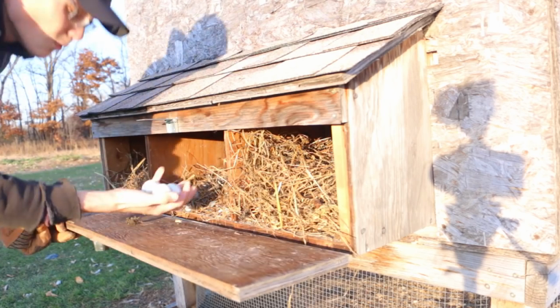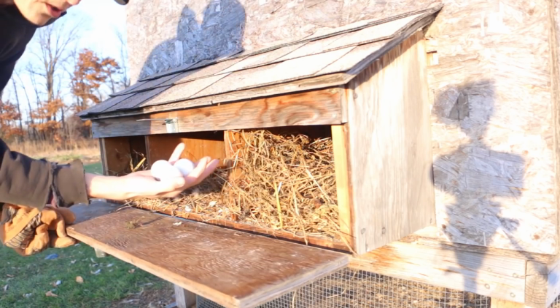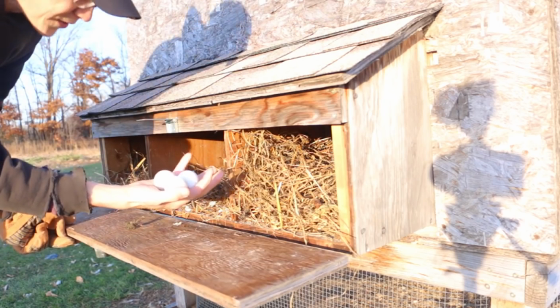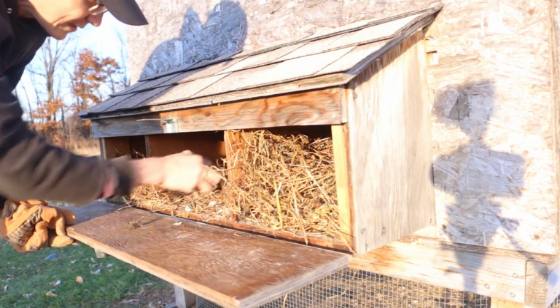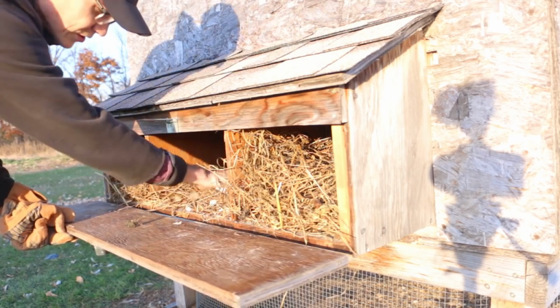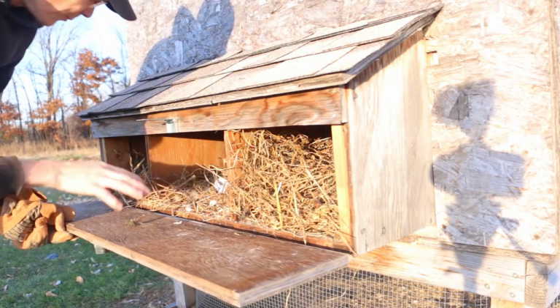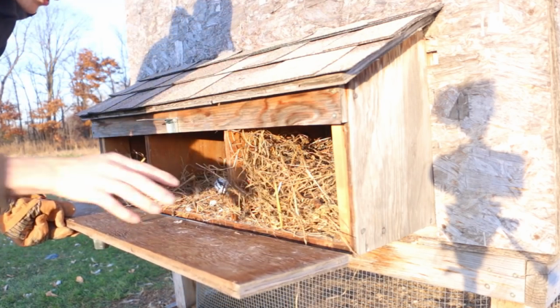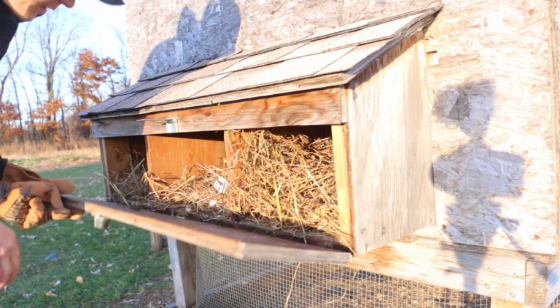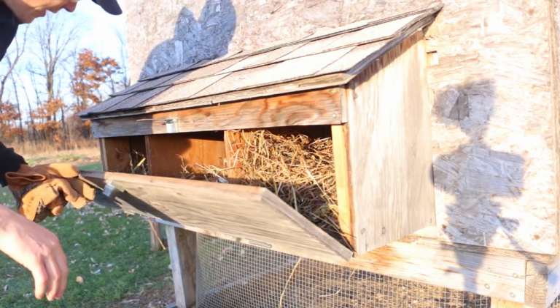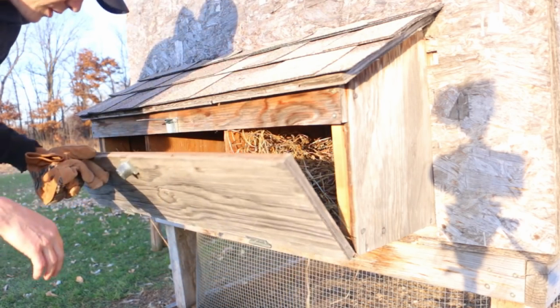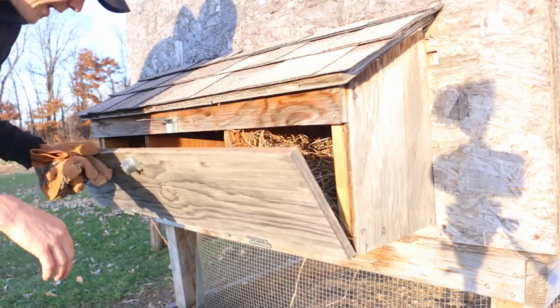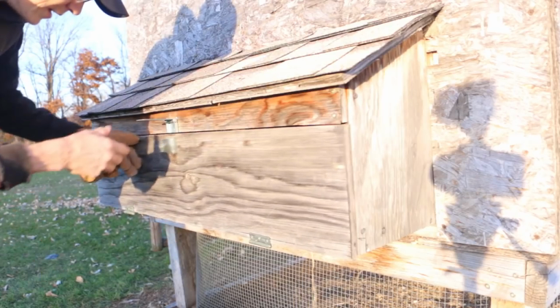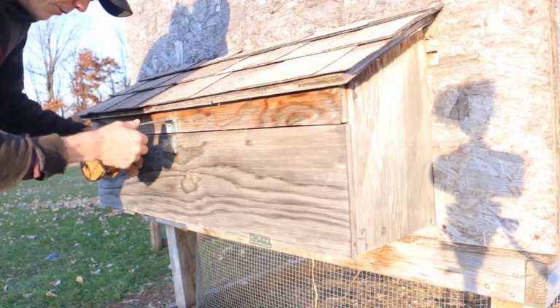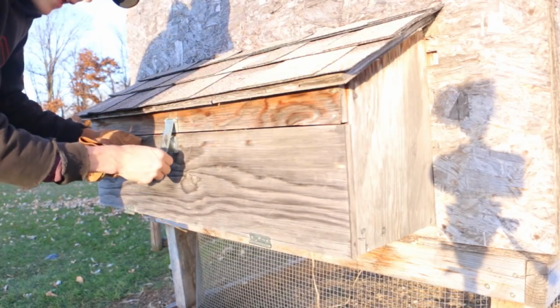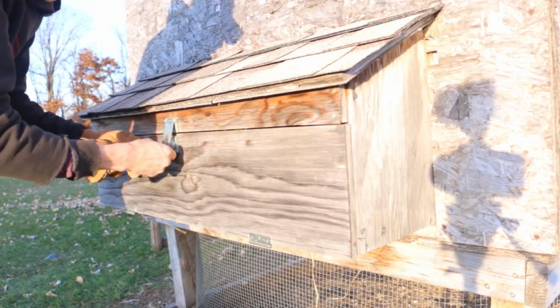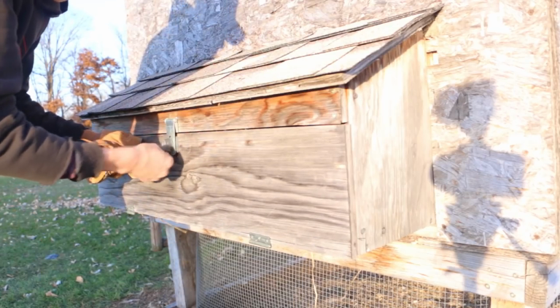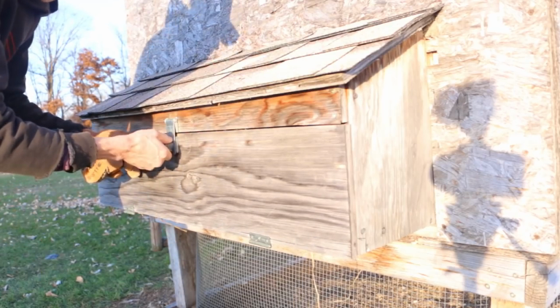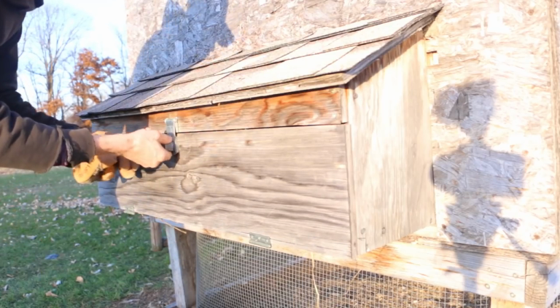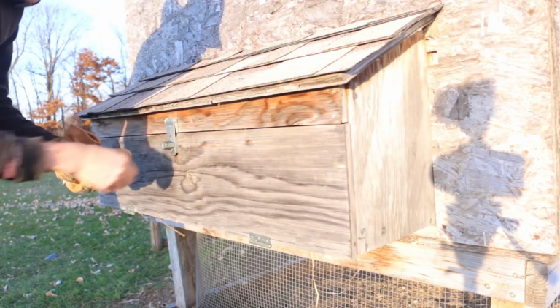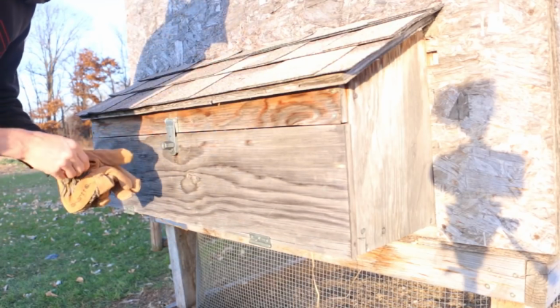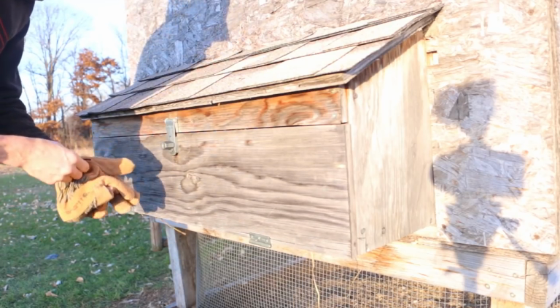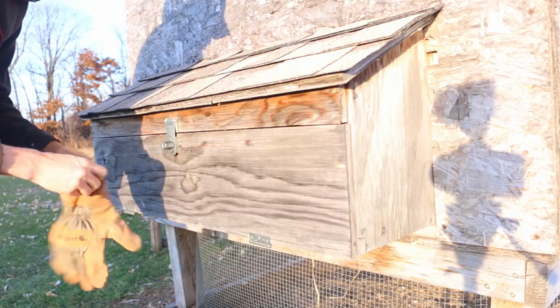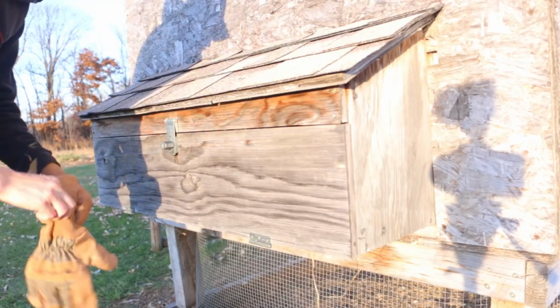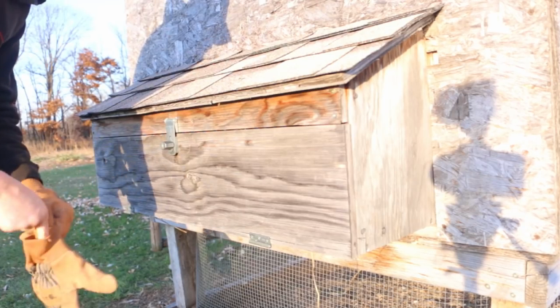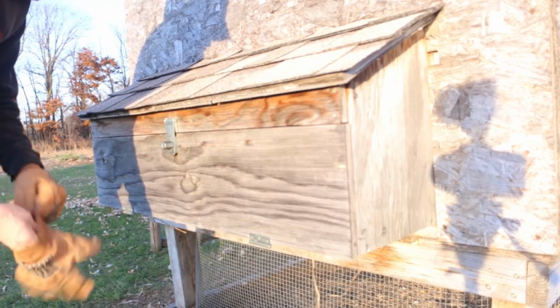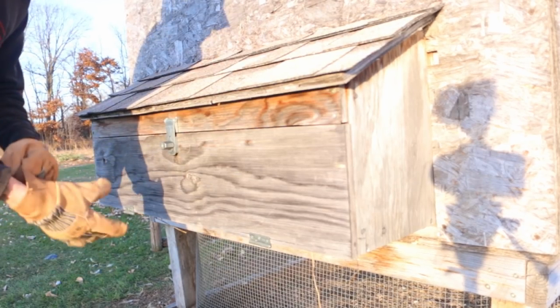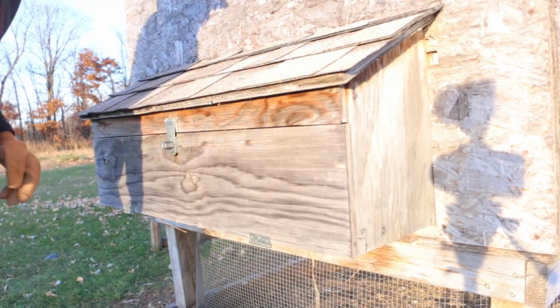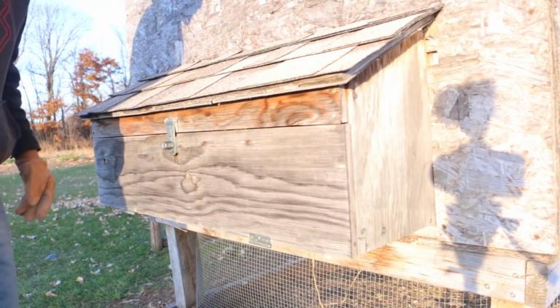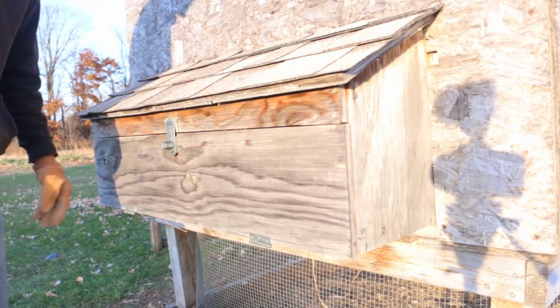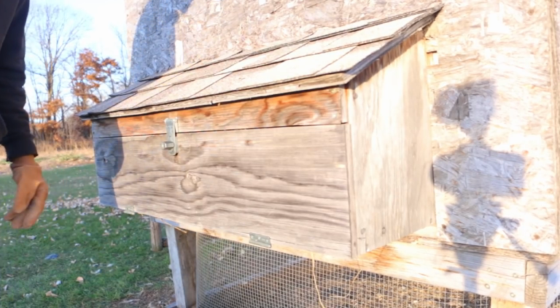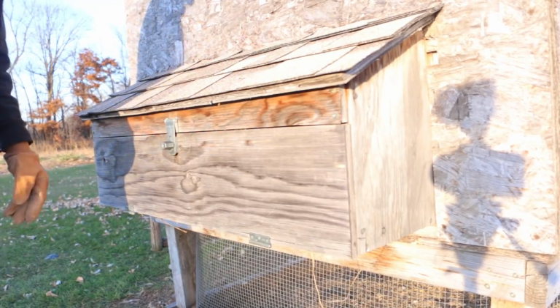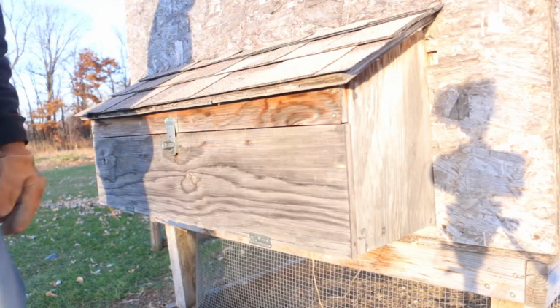We've been putting golf balls in their nesting boxes just to help them figure out that this is where they're supposed to lay their eggs. We haven't got an egg yet. These guys are getting pretty close — generally buff Orpingtons, in terms of larger breeds, will start laying somewhere around the 27 to 28 week mark.